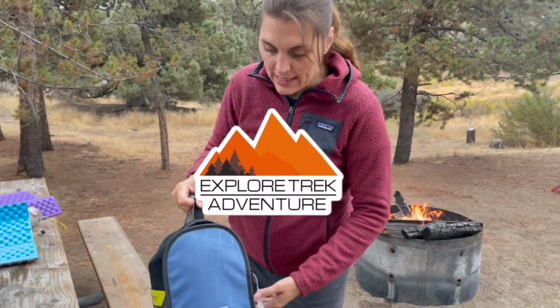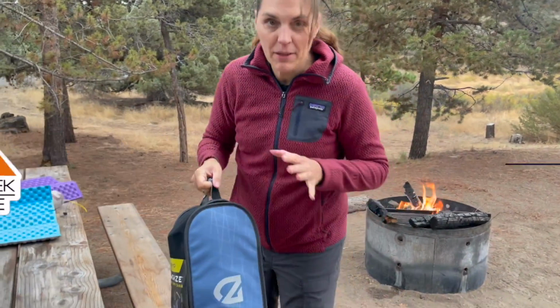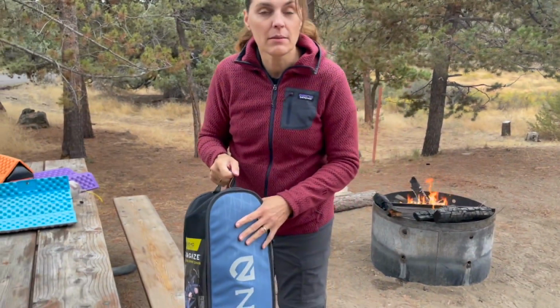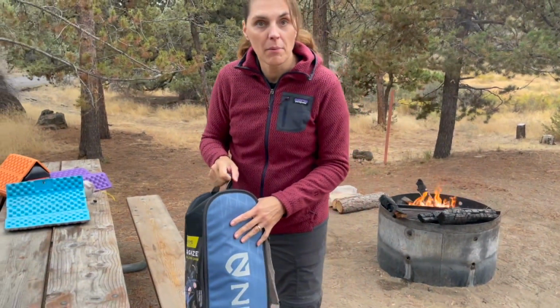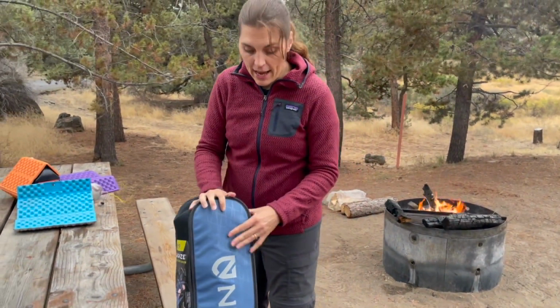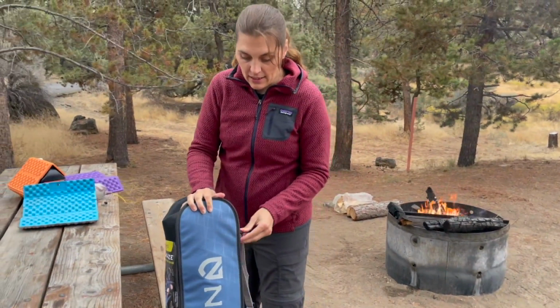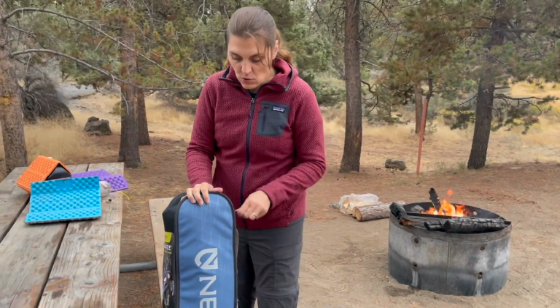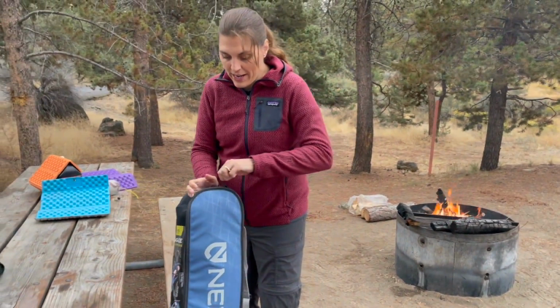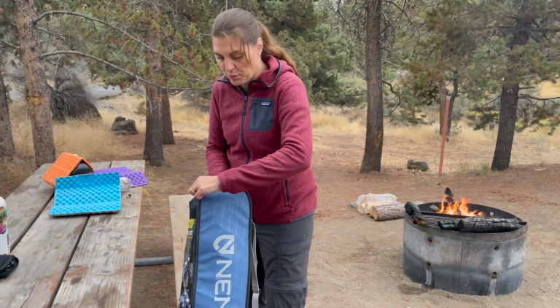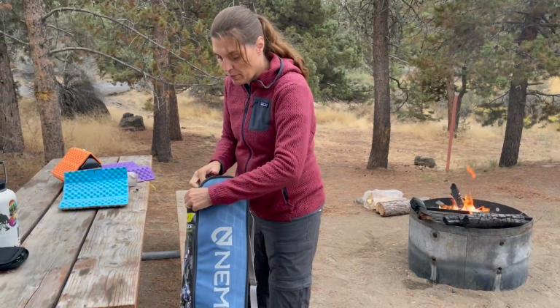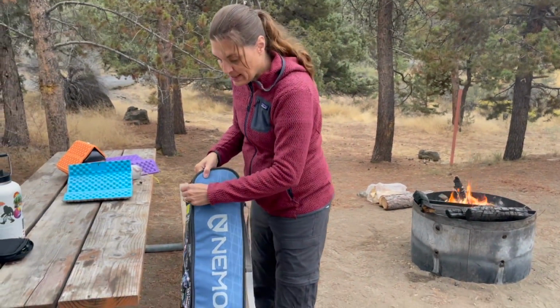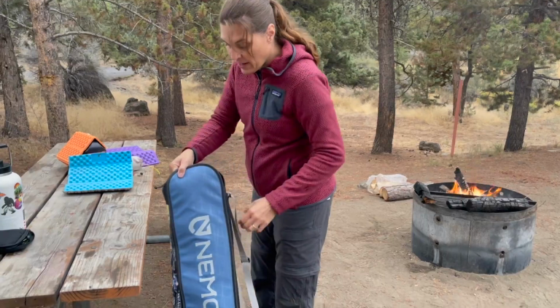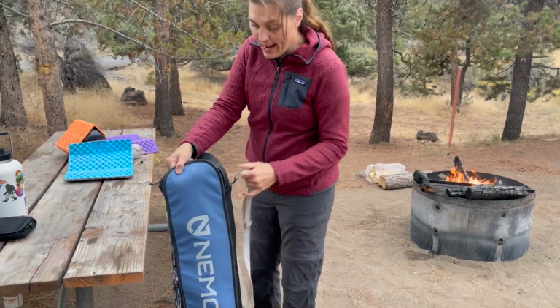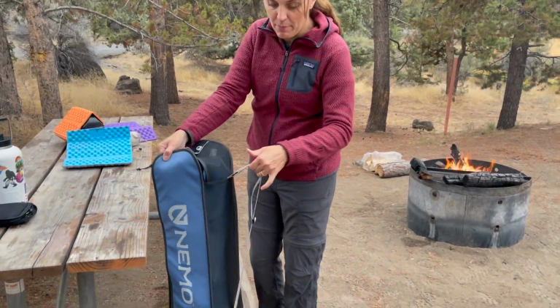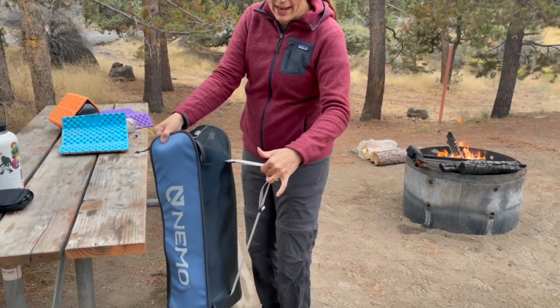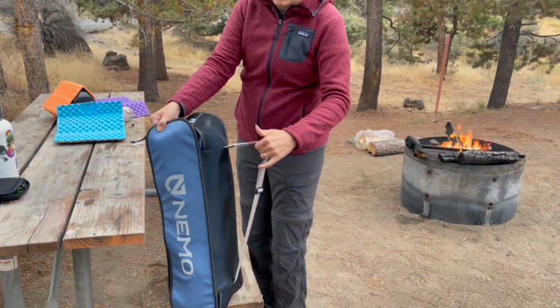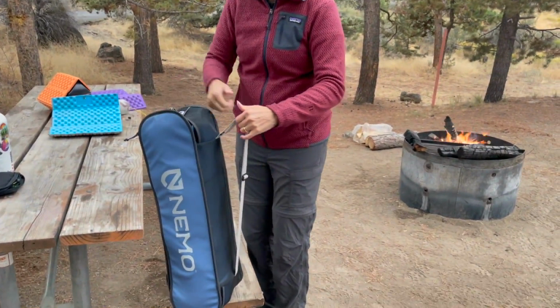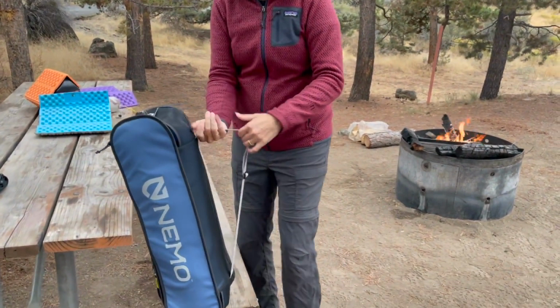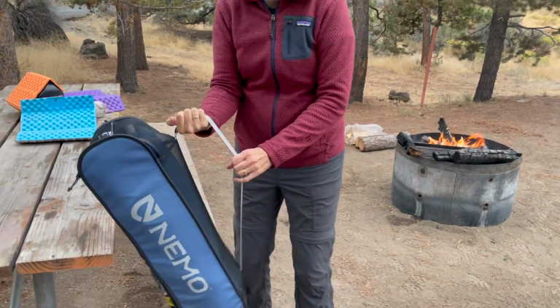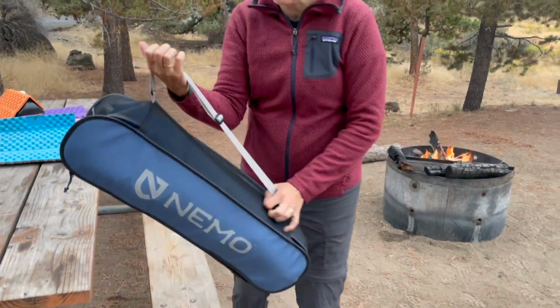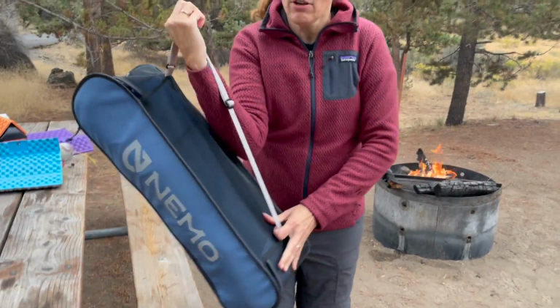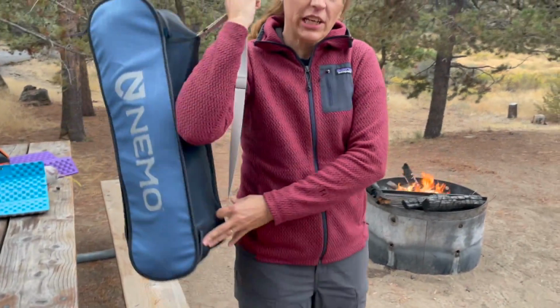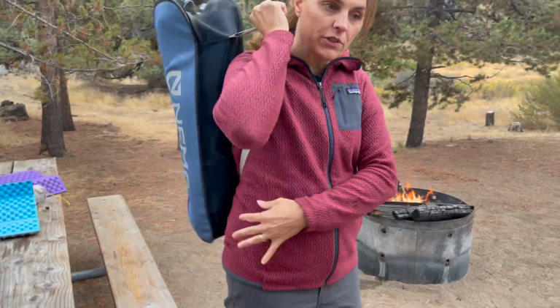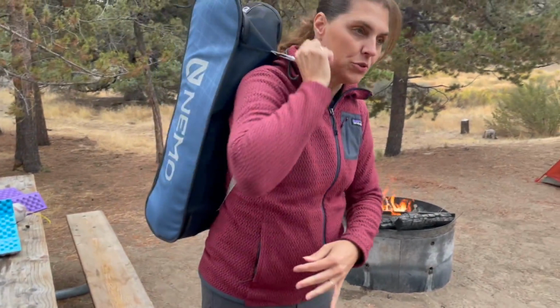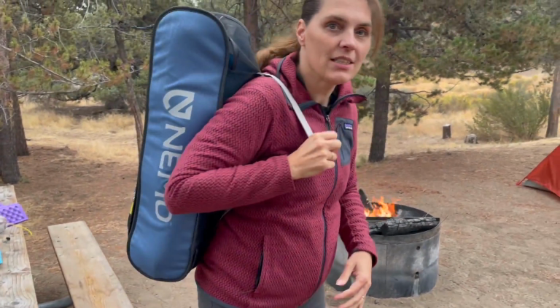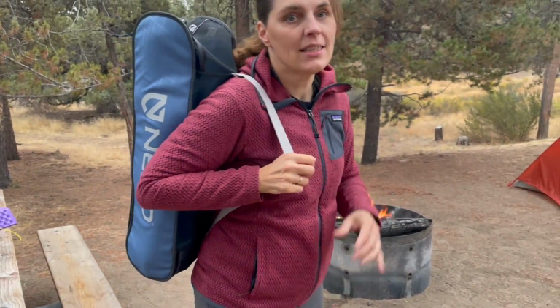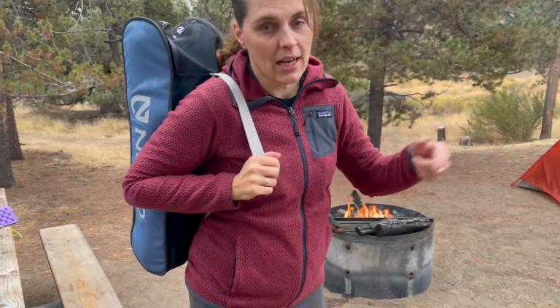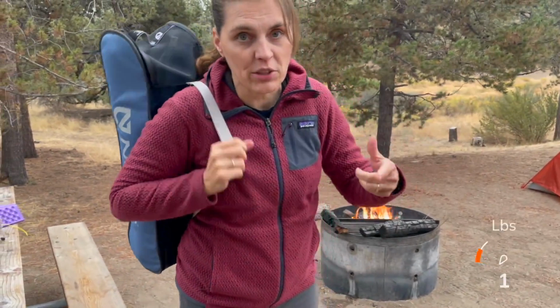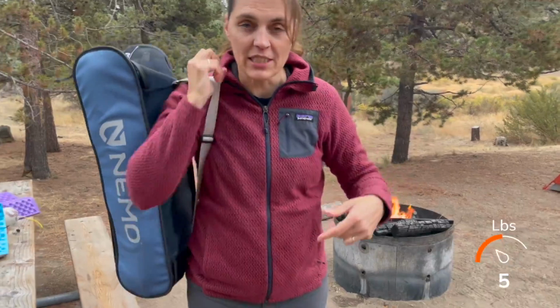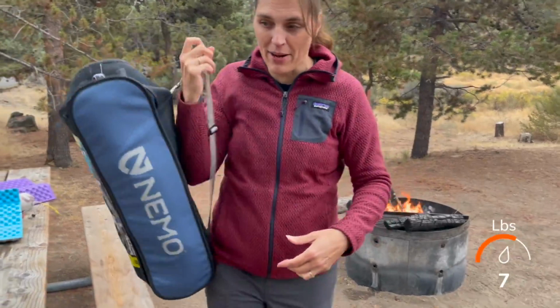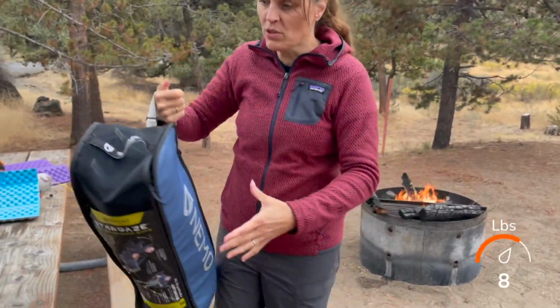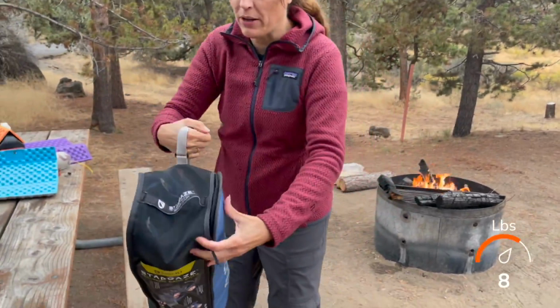Nice thing about this, it has a nice wide opening for the bag itself and the bag has a strap so you can actually sling it over your shoulder, because this is not a light chair. It's about almost eight pounds.